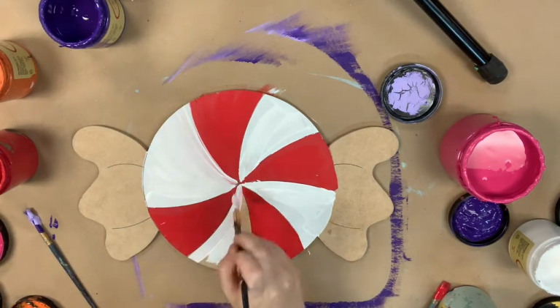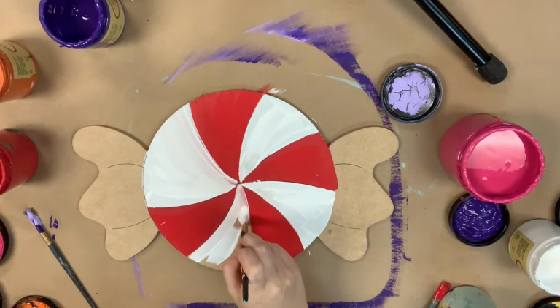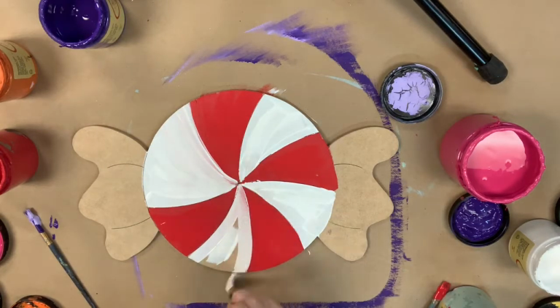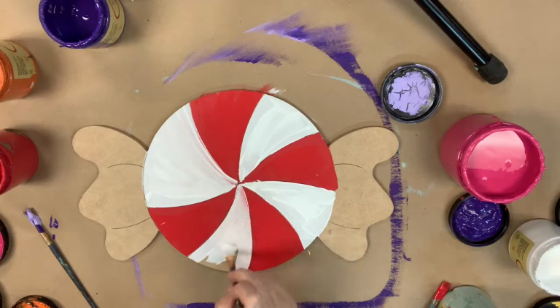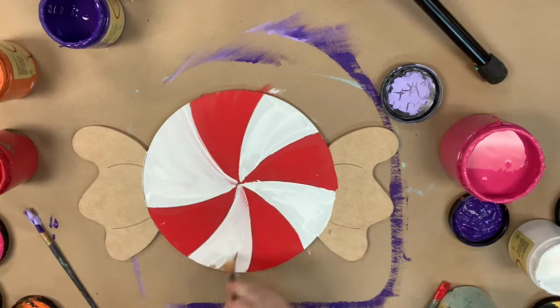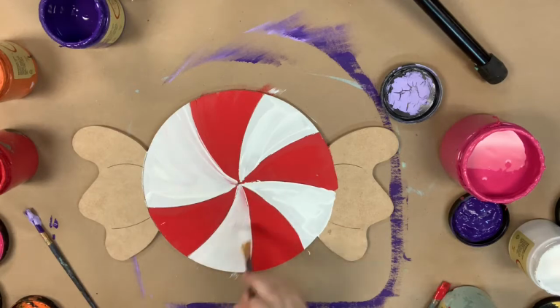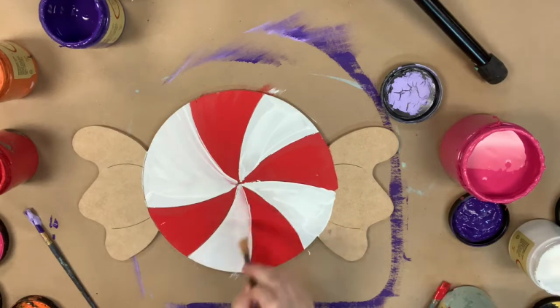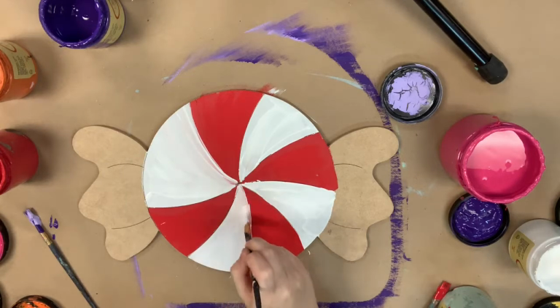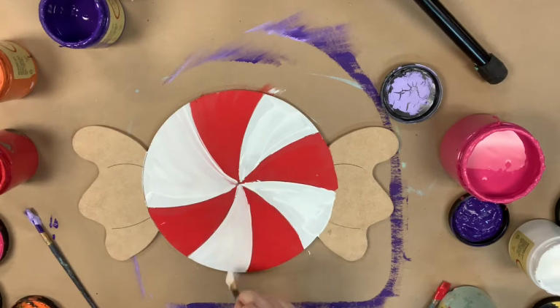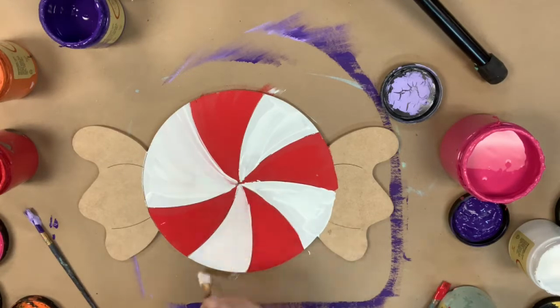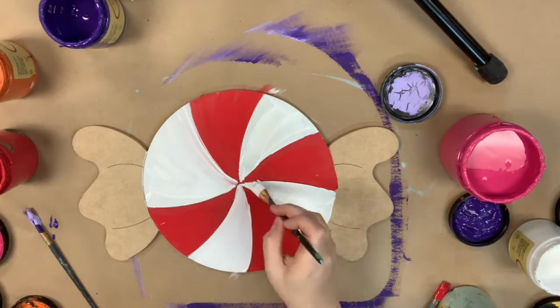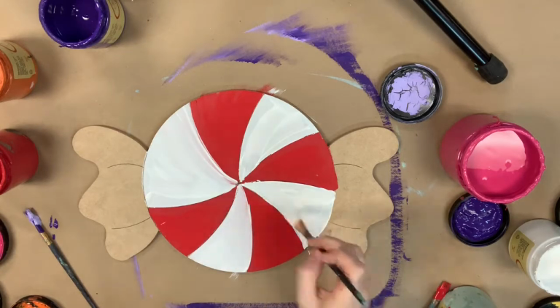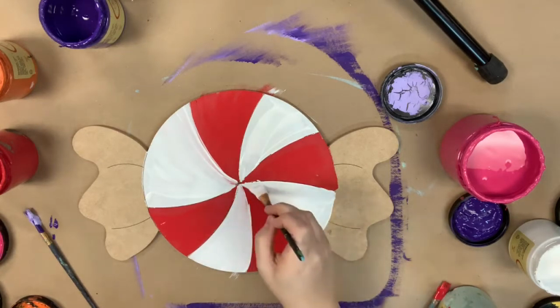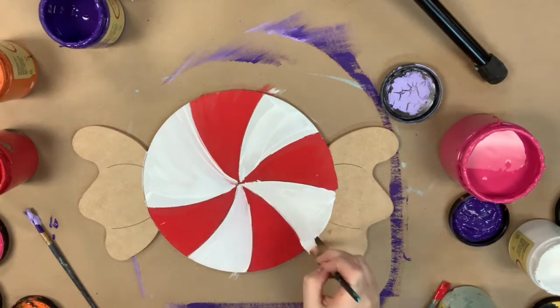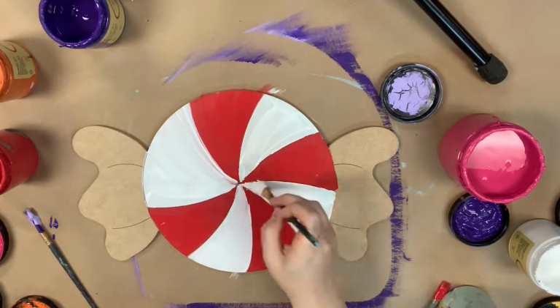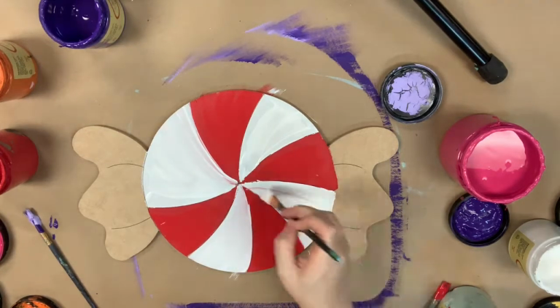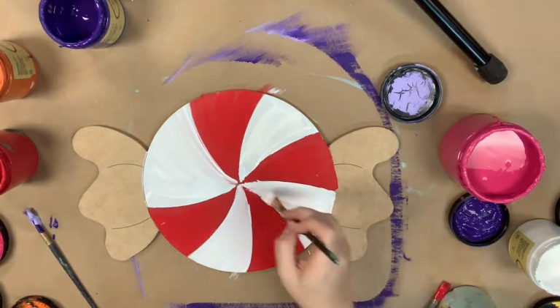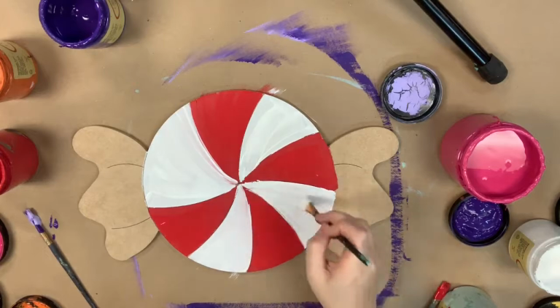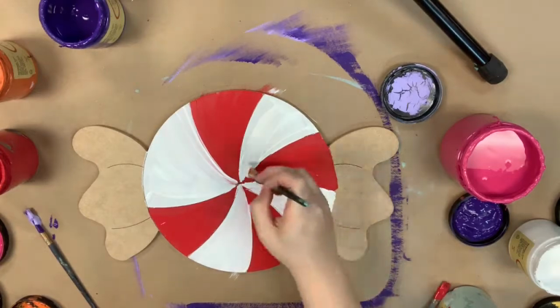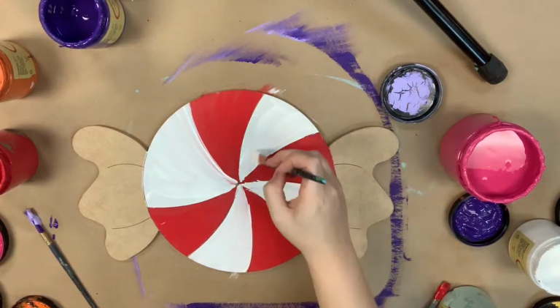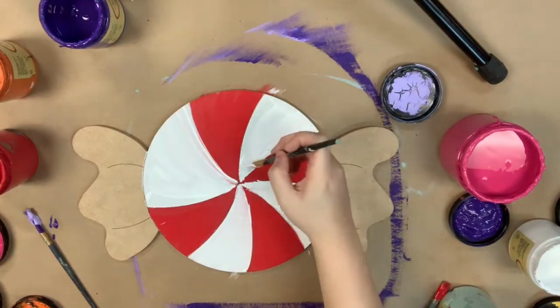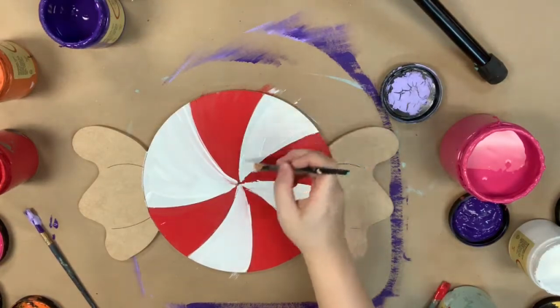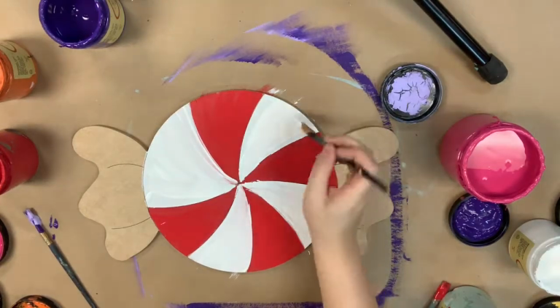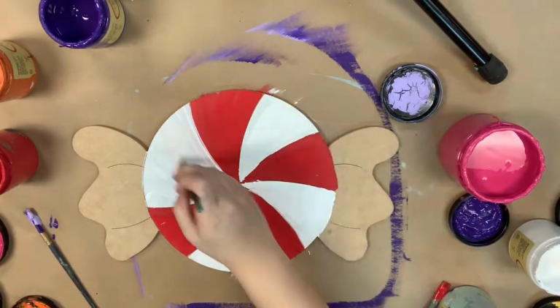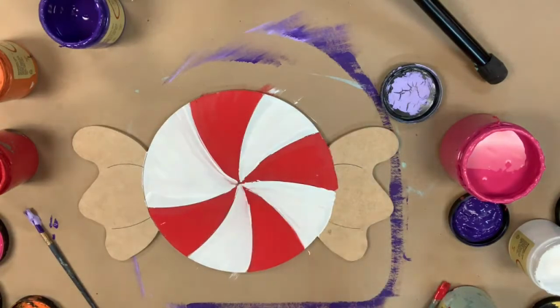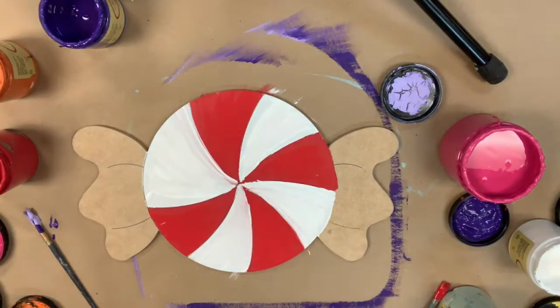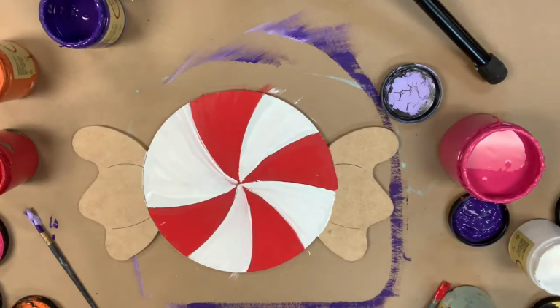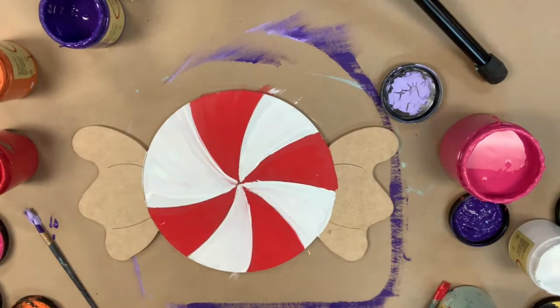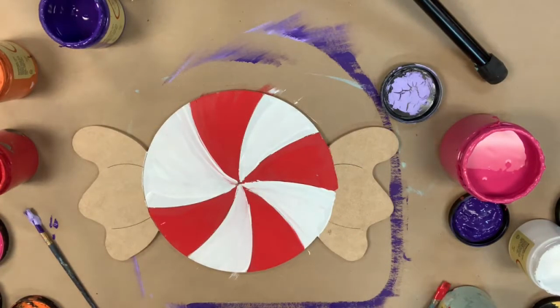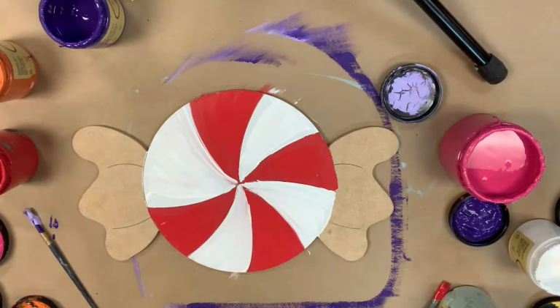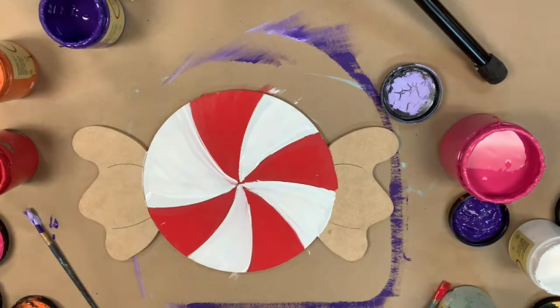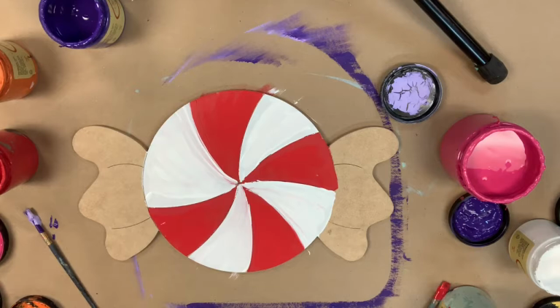And then after that, I'm going to go in with the color Savannah Mist and paint the little plastic wrappers on the side. Savannah Mist is my favorite gray color that I use out of the Dixie Bells.